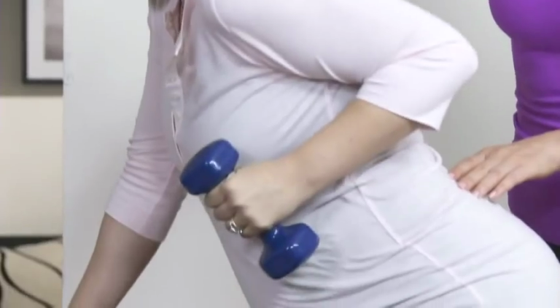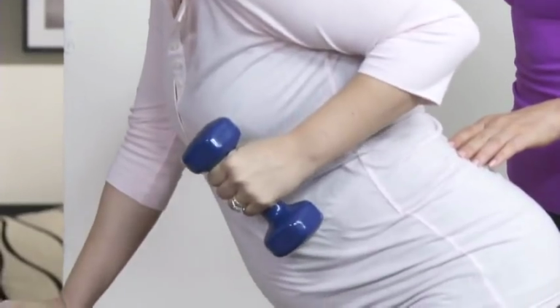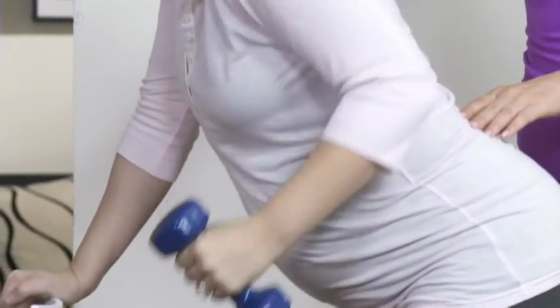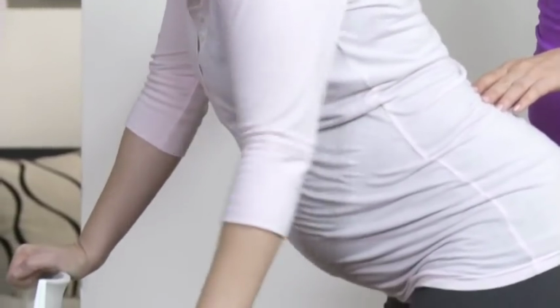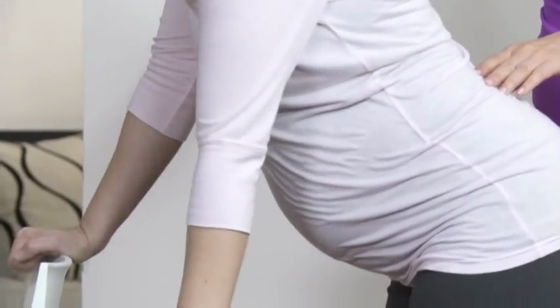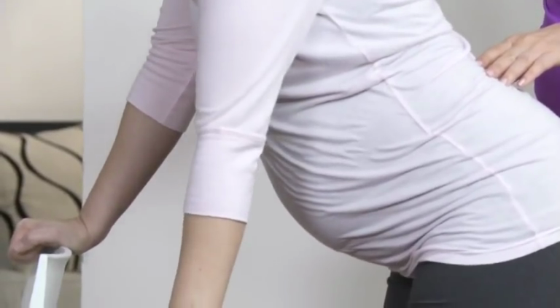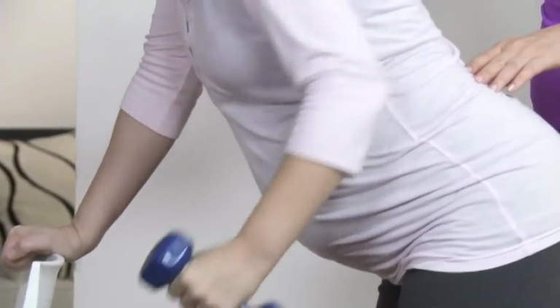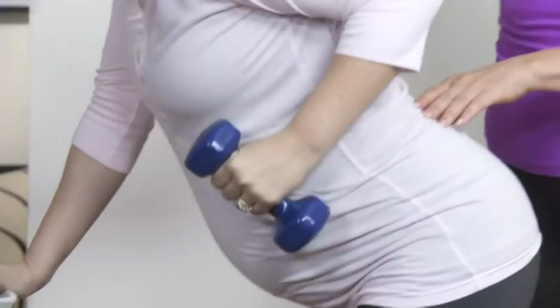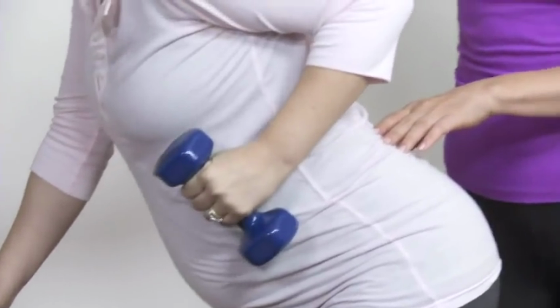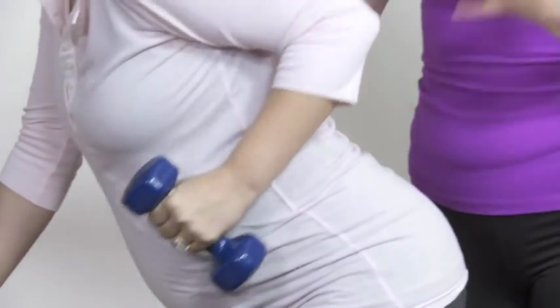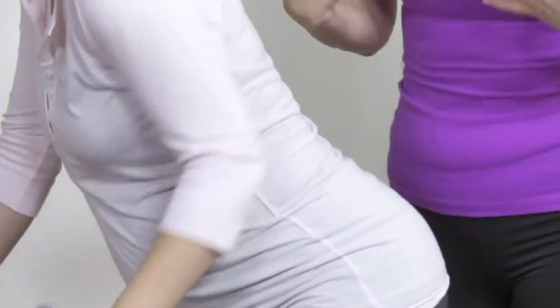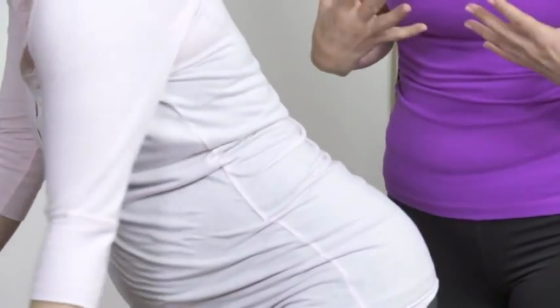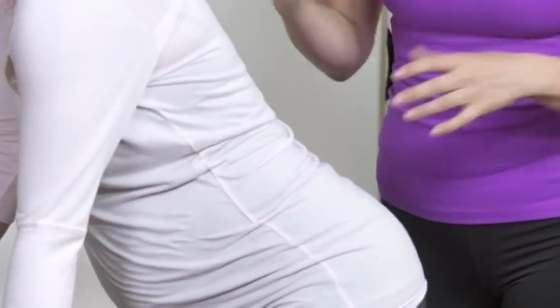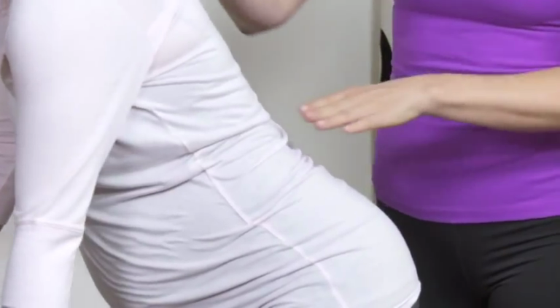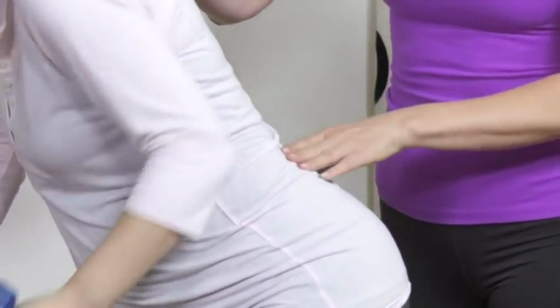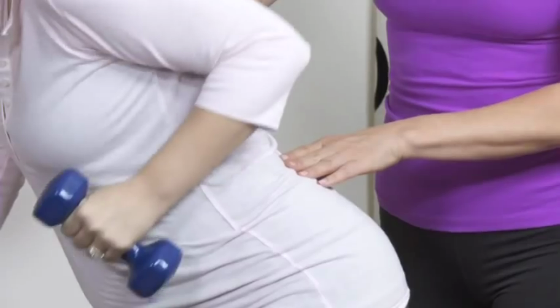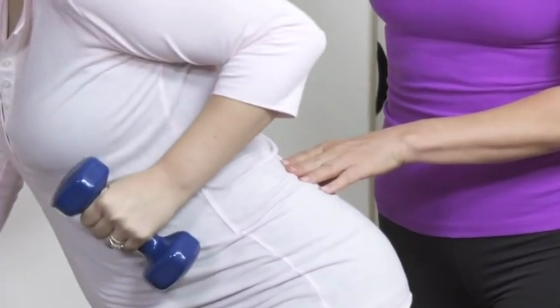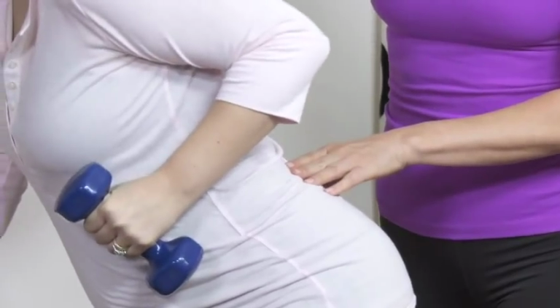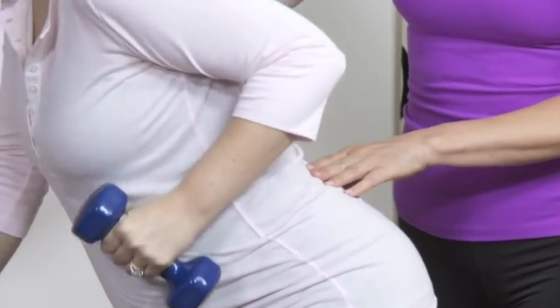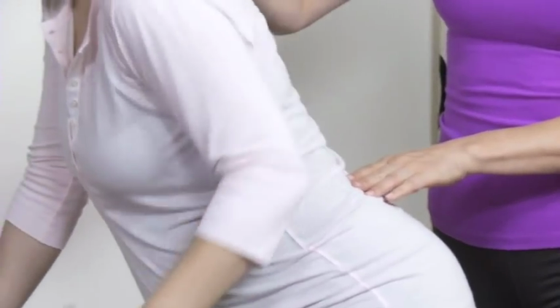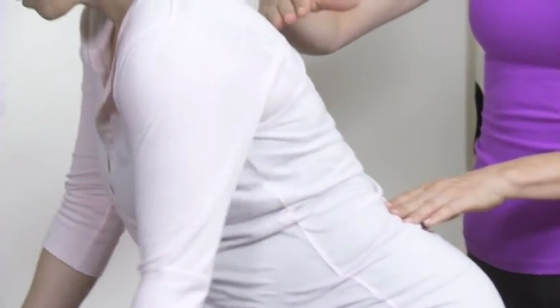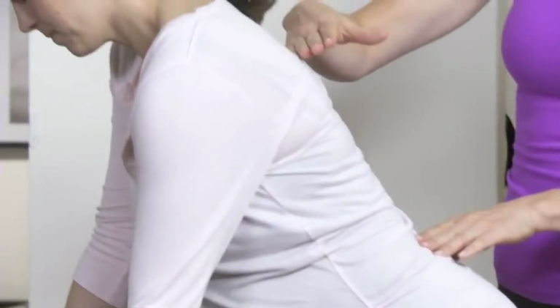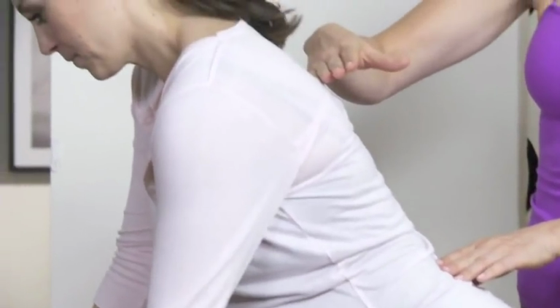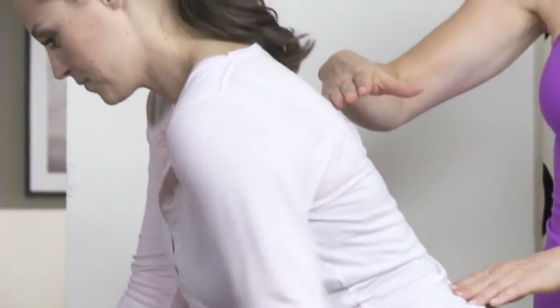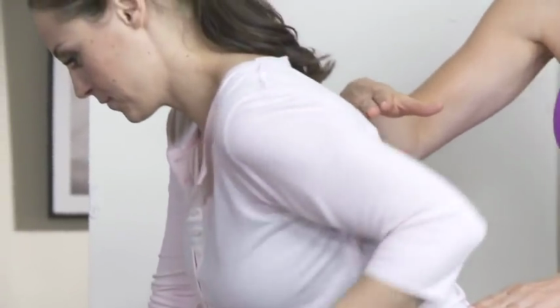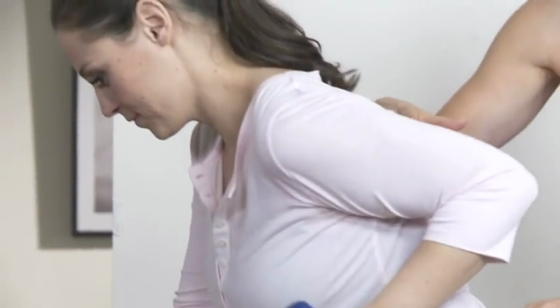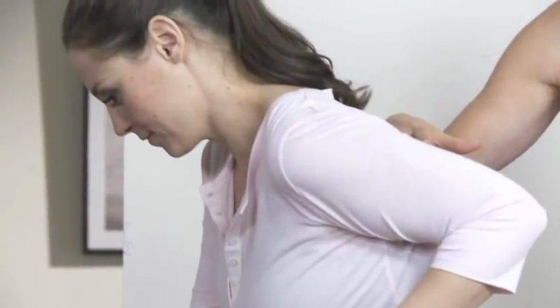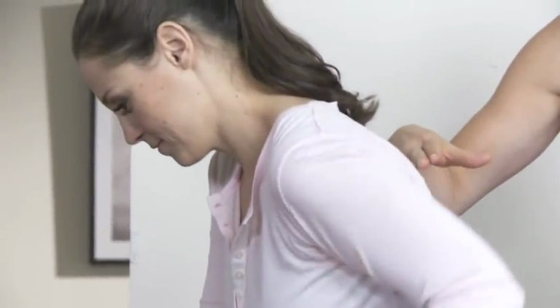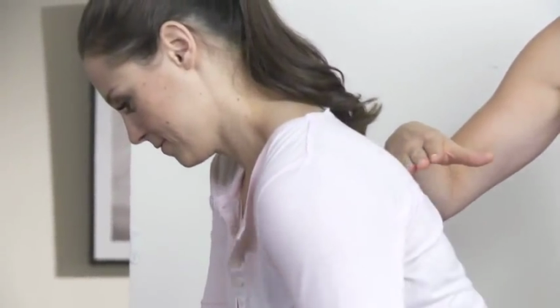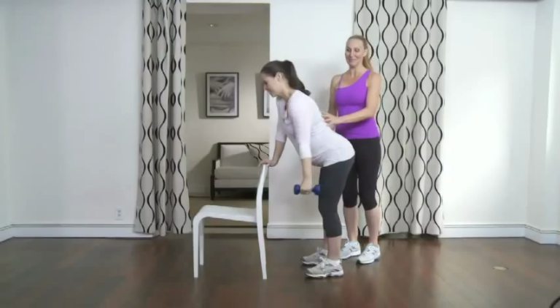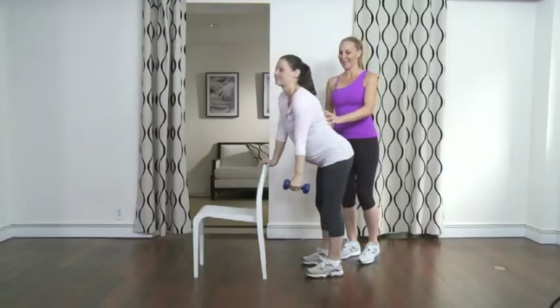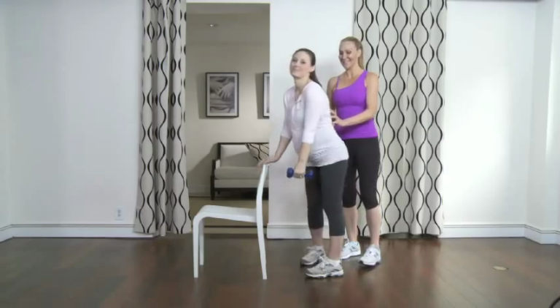It'll come in handy when you're fighting the ever-increasing boobs and belly, and of course later on when your baby grows larger and larger in your arms. Good job, nicely done.